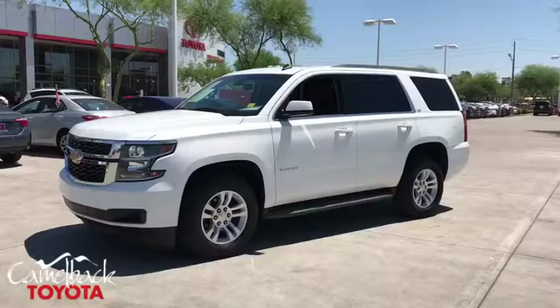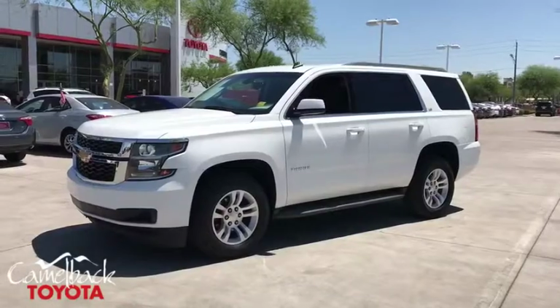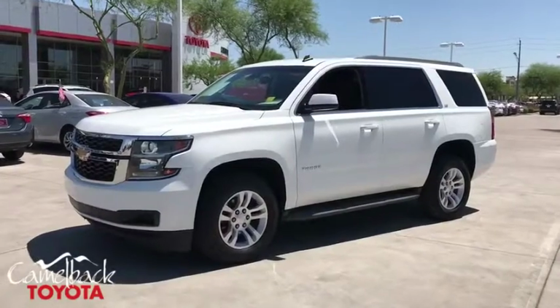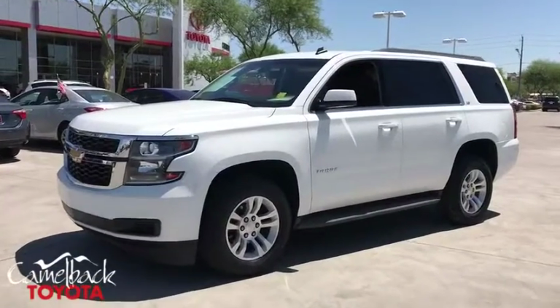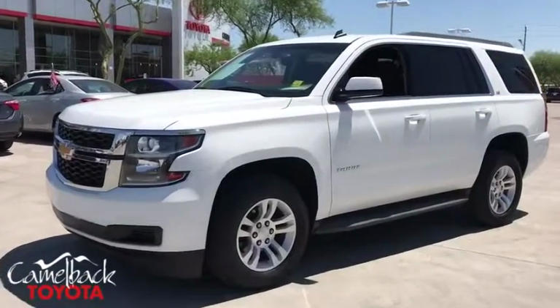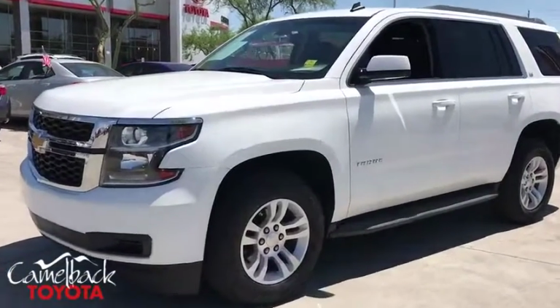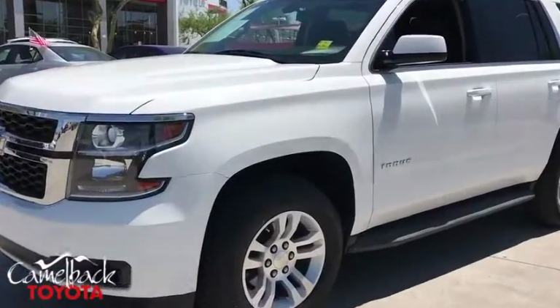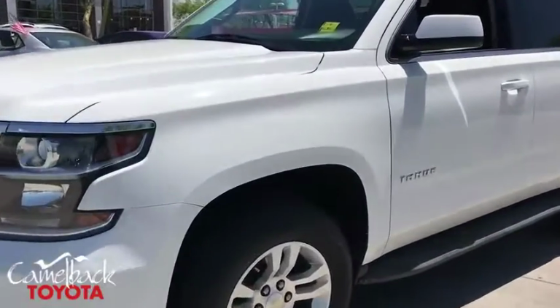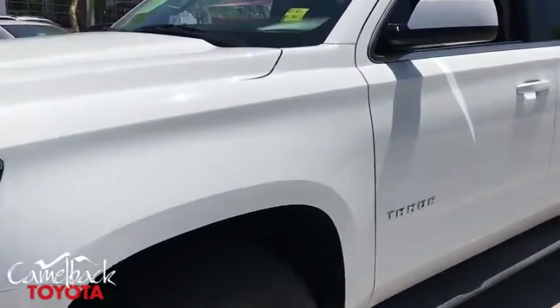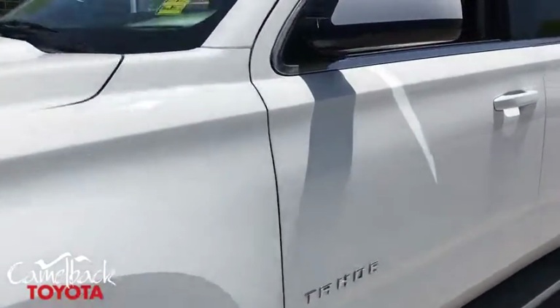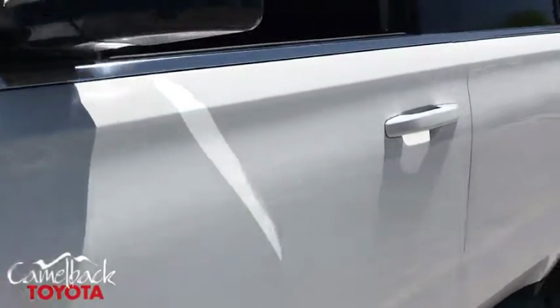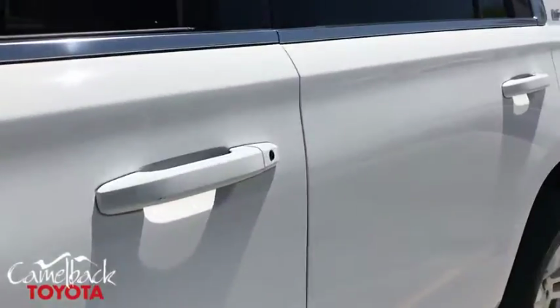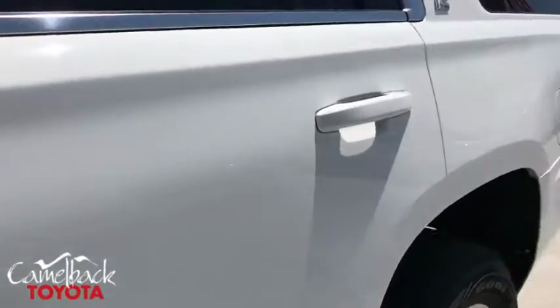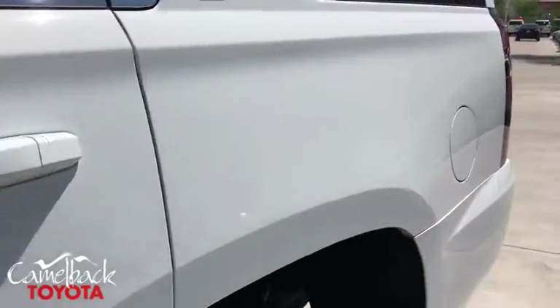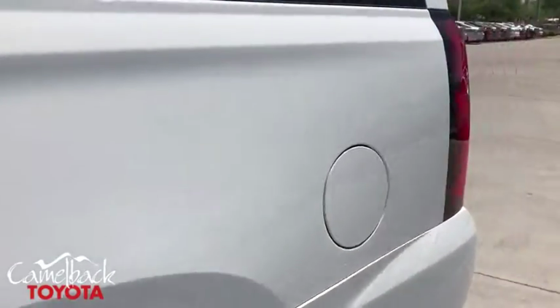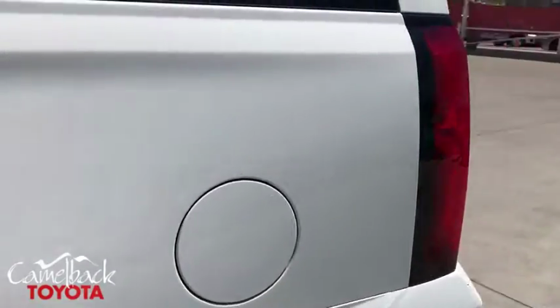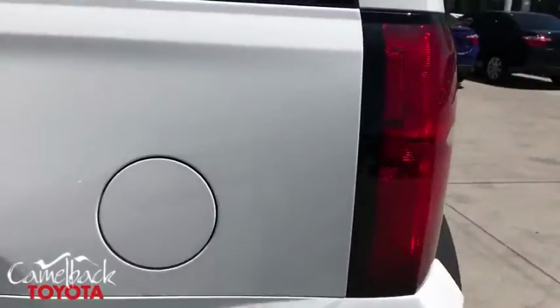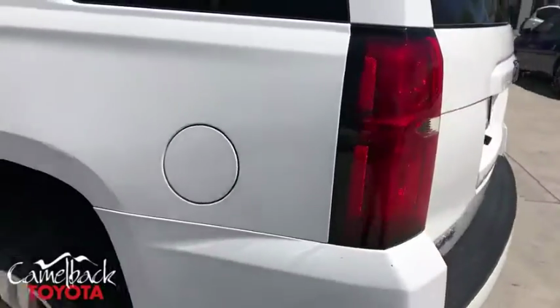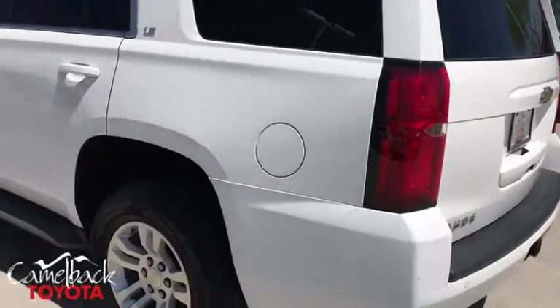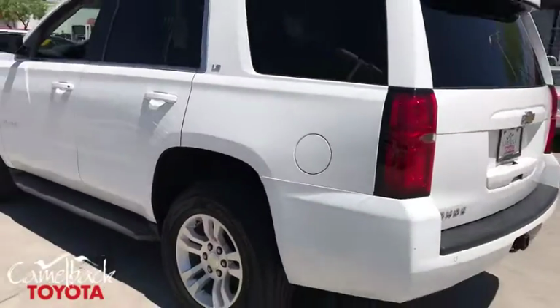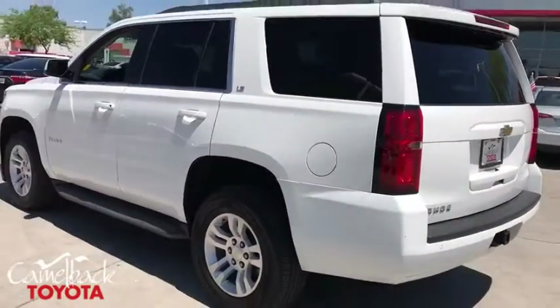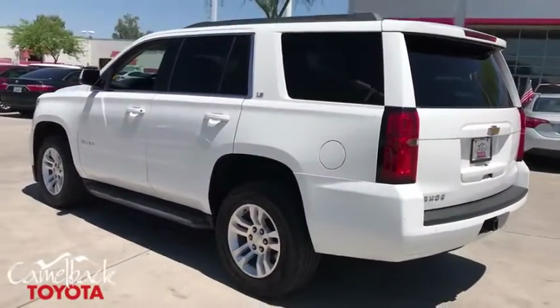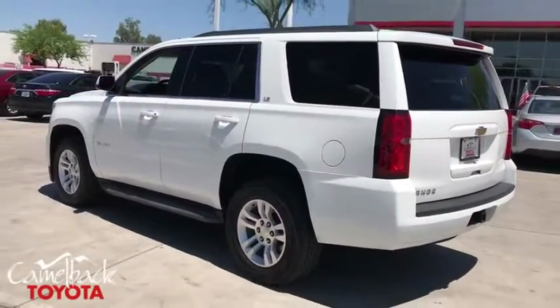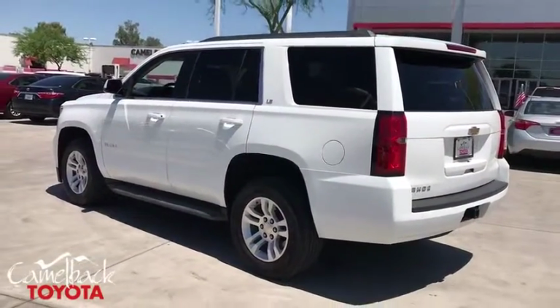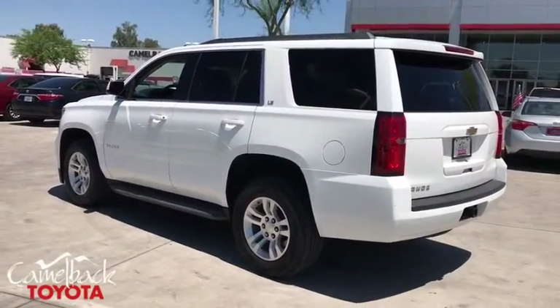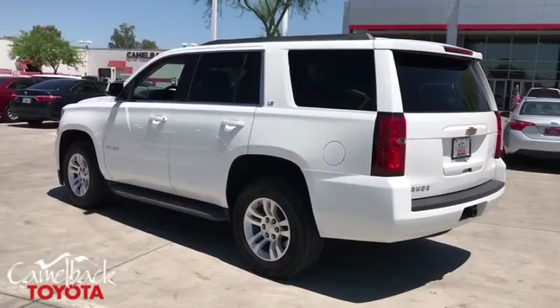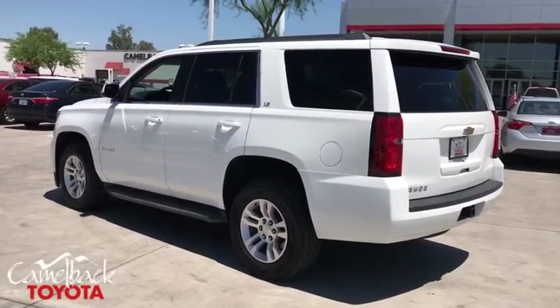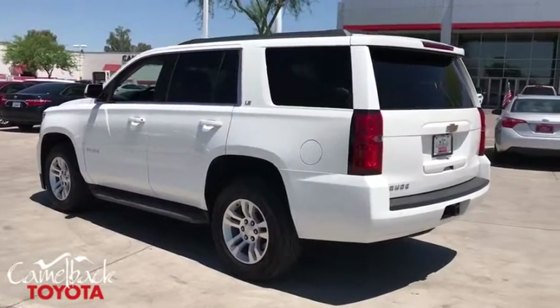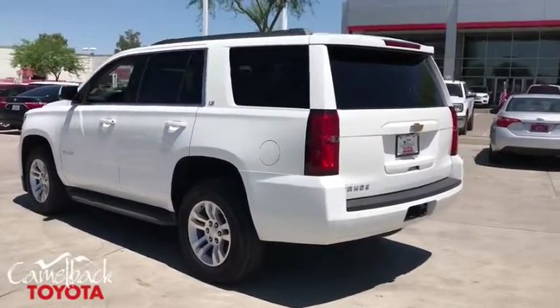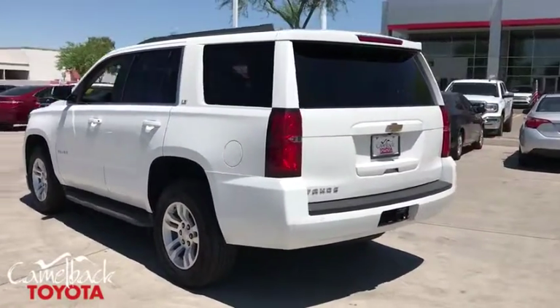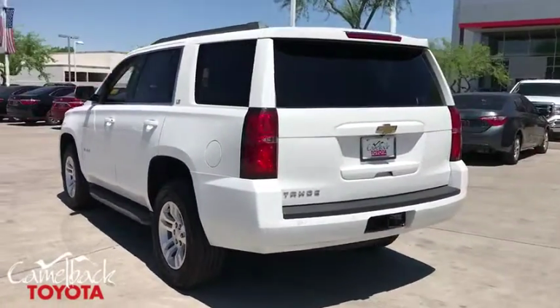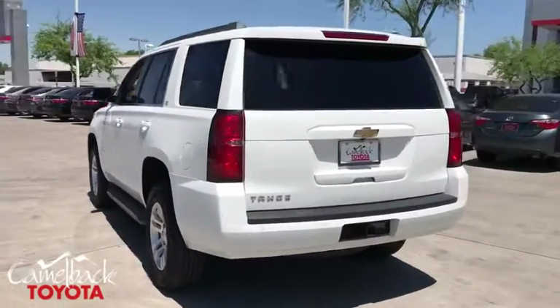Take a ride in the 2015 Chevrolet Tahoe. Tahoe has been the best-selling sports utility vehicle, accounting annually for more than 25% of all full-size SUV registrations in the United States.